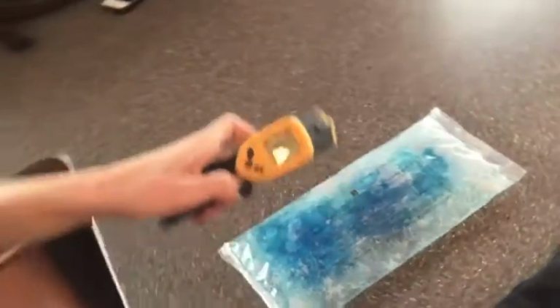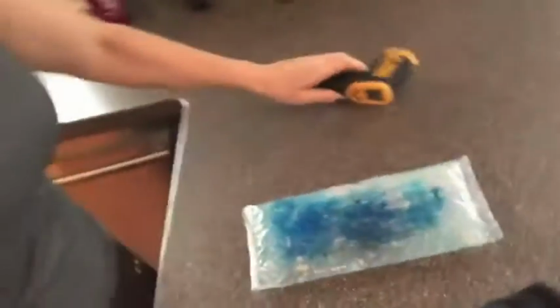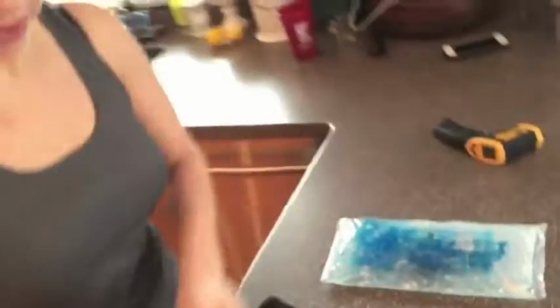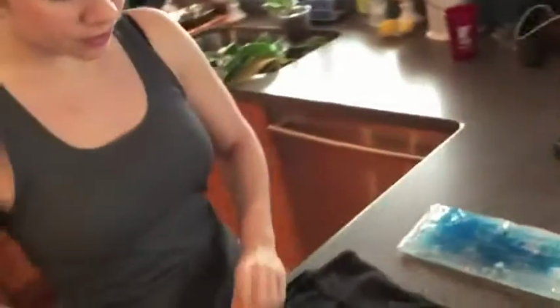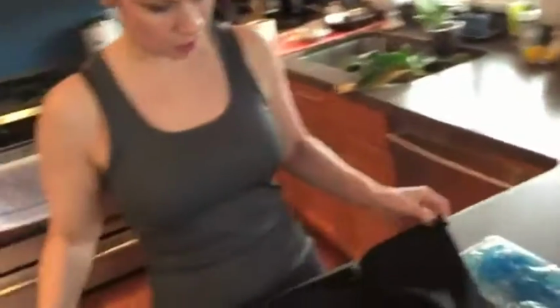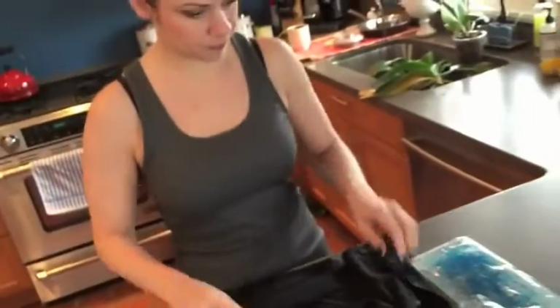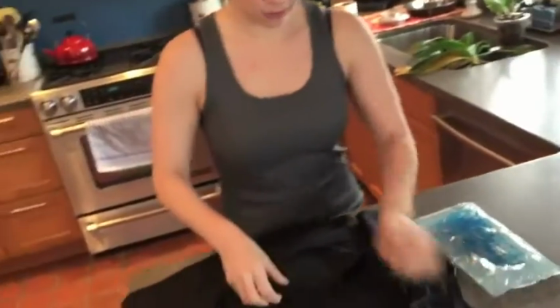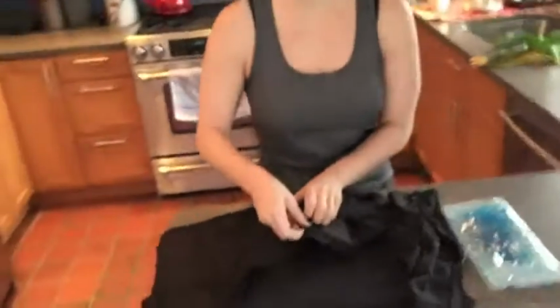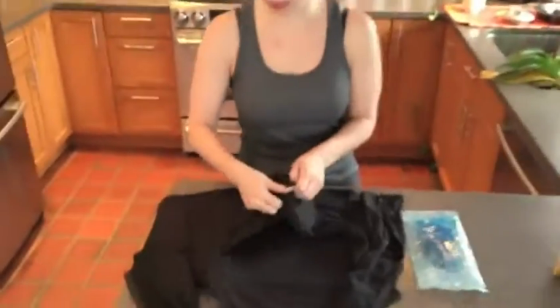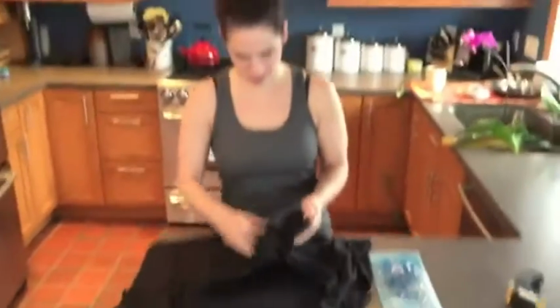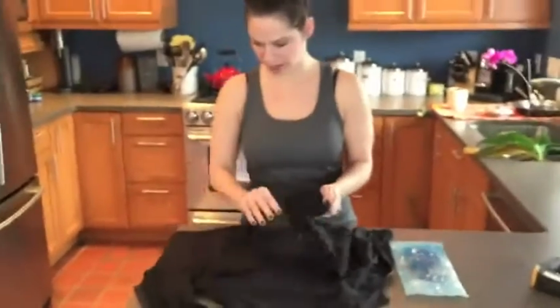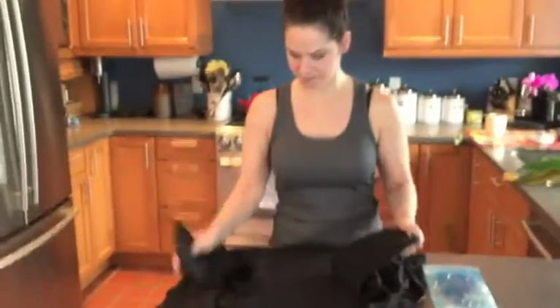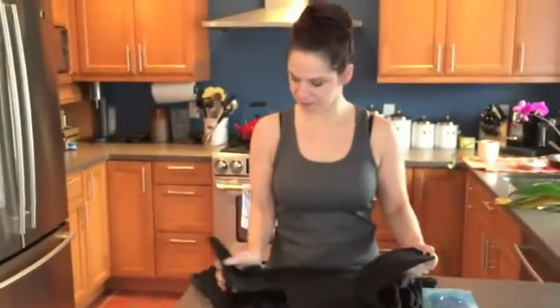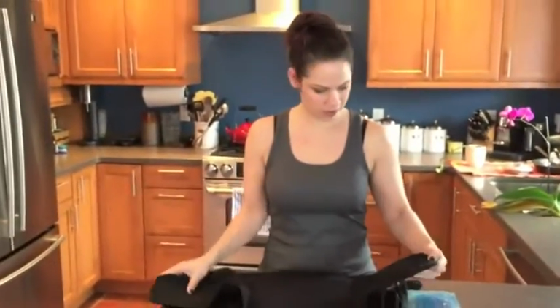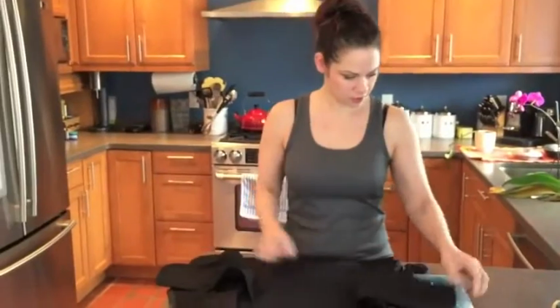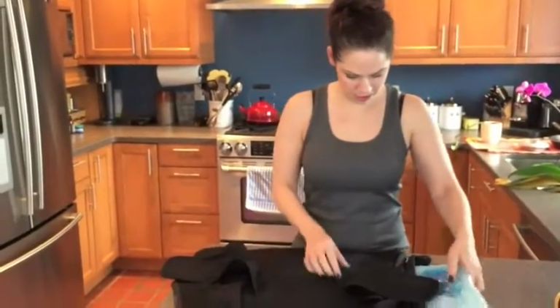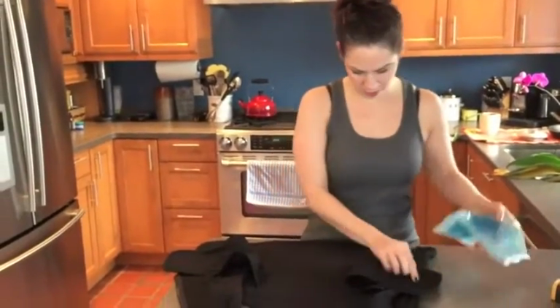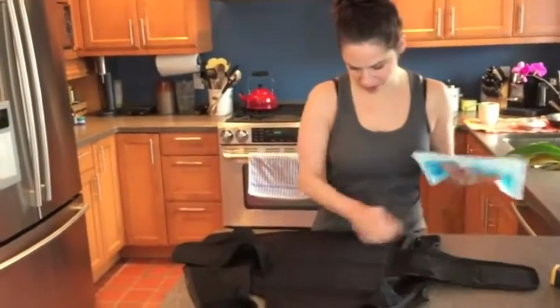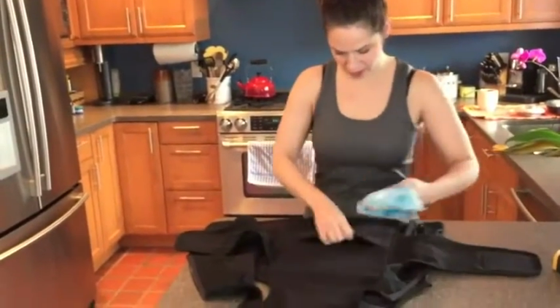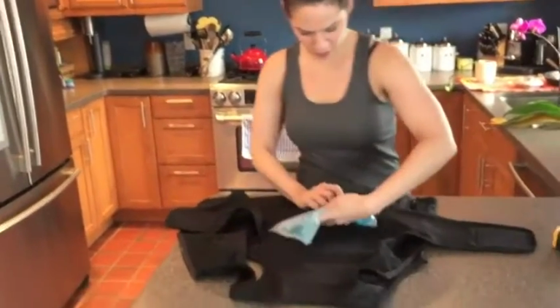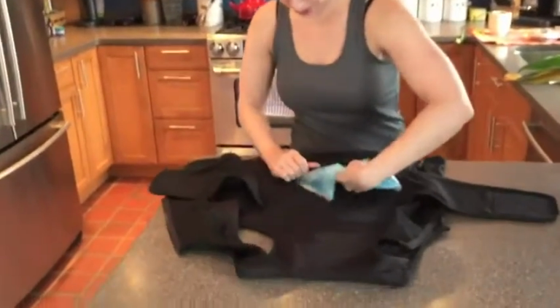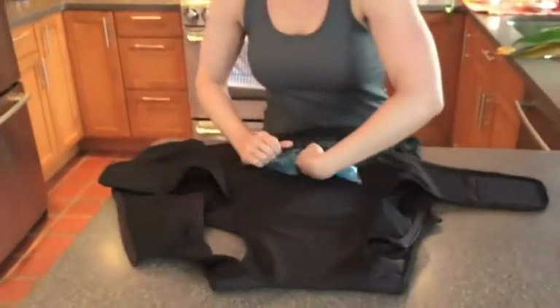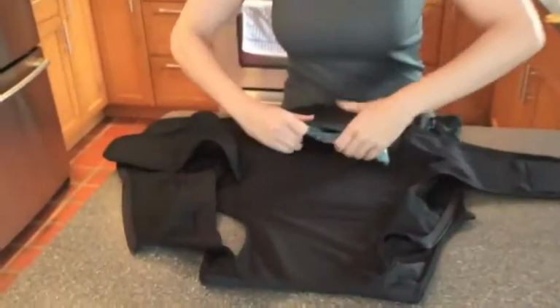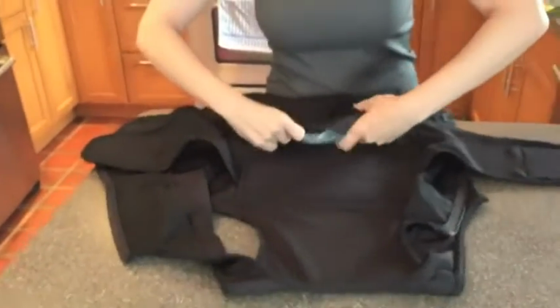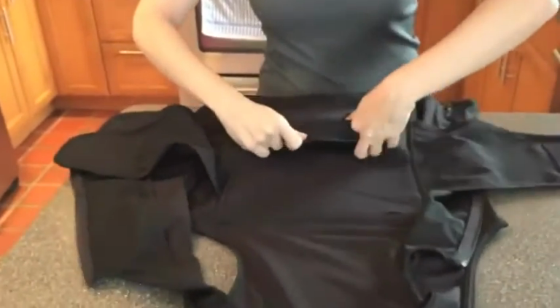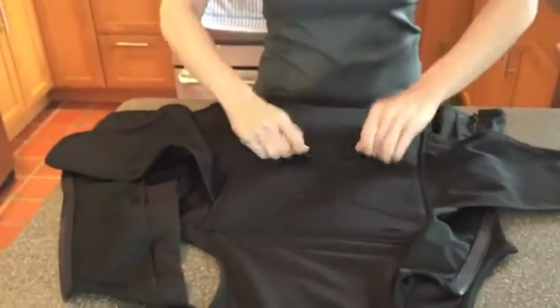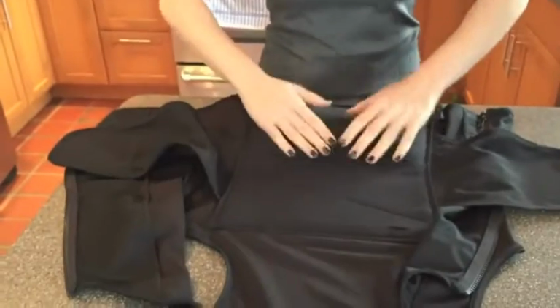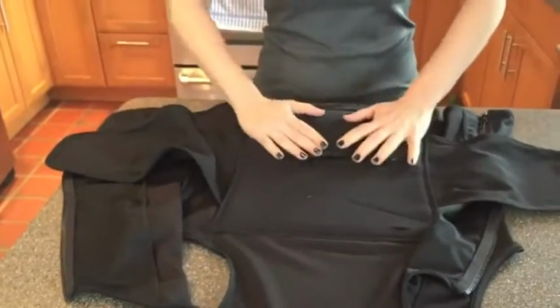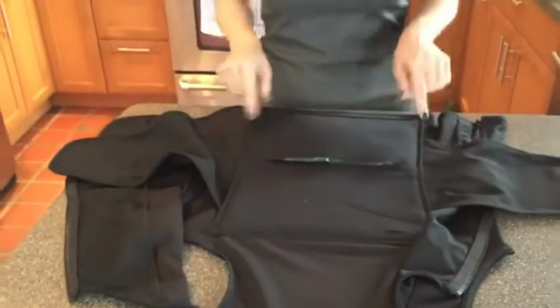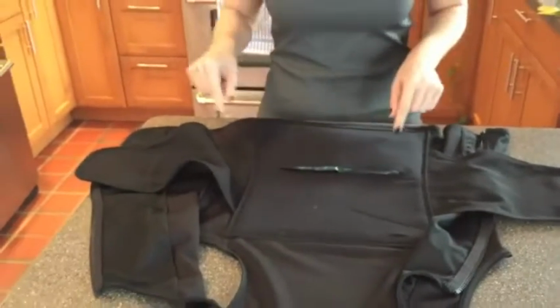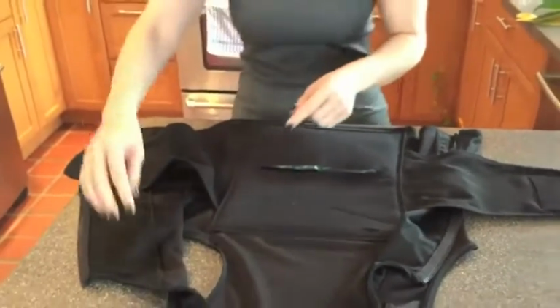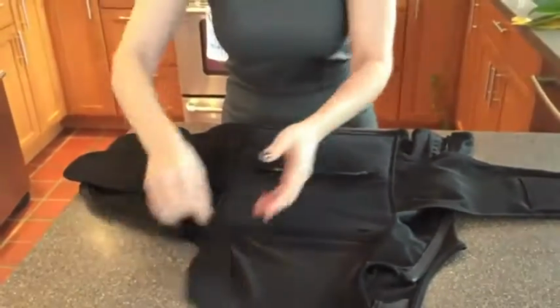Okay, so for me it's always low back pain, so I'm actually going to put this in the lower pocket. Put it in until you can't see the therapy pack anymore.